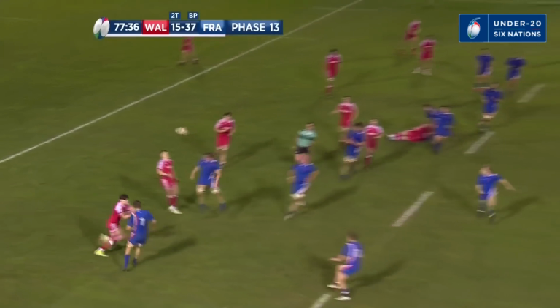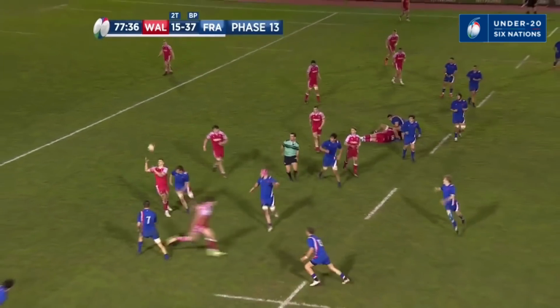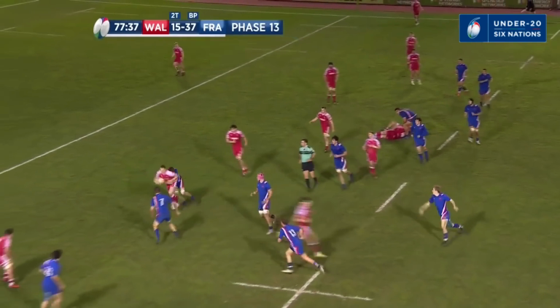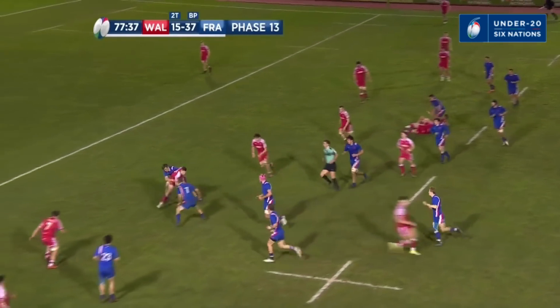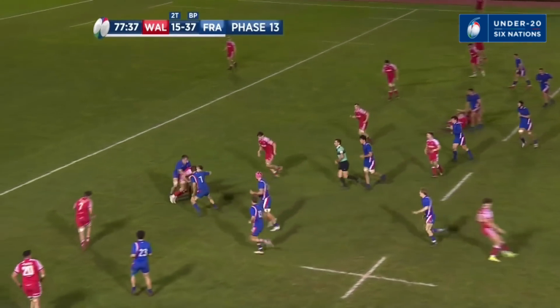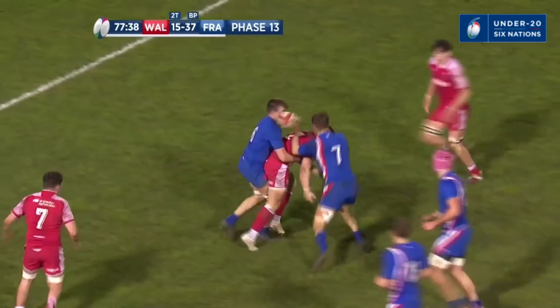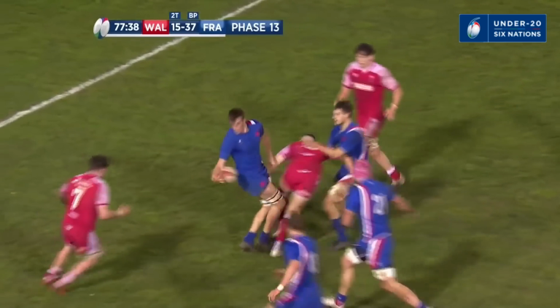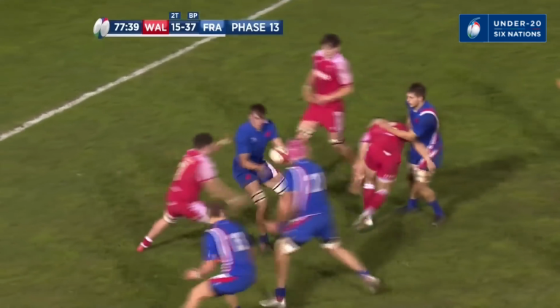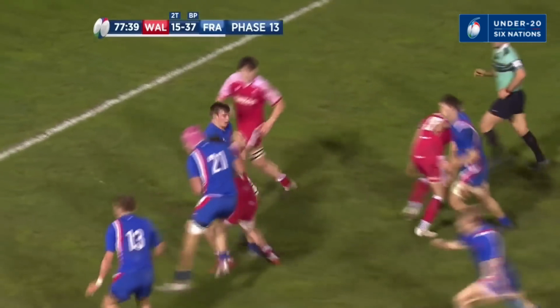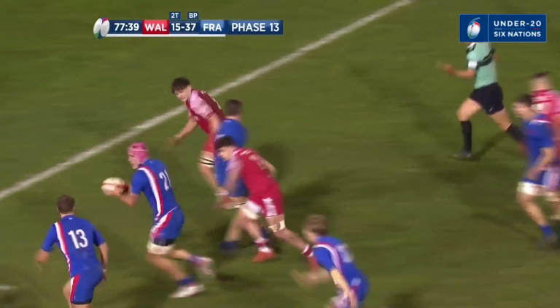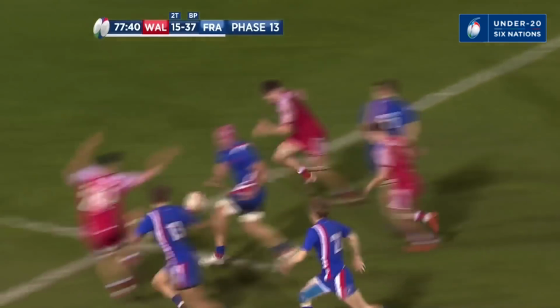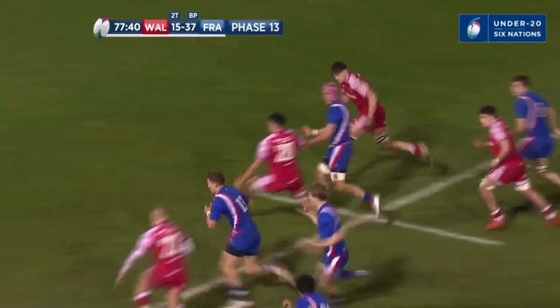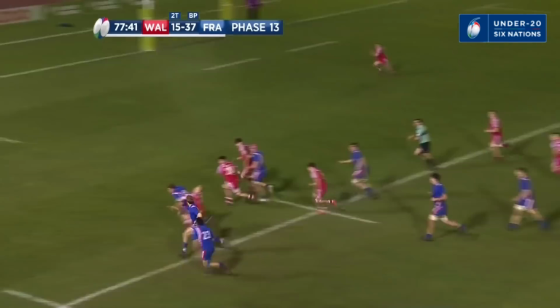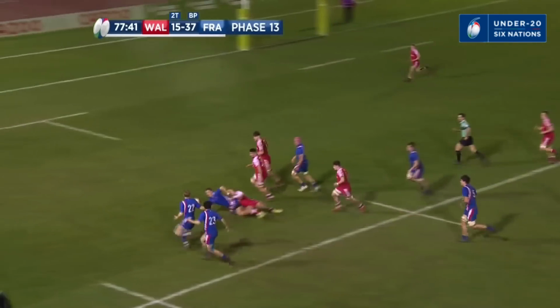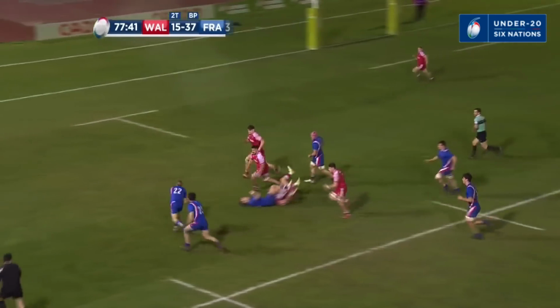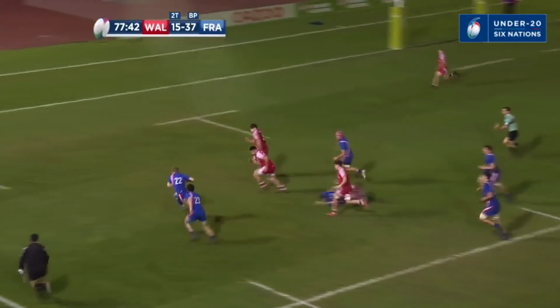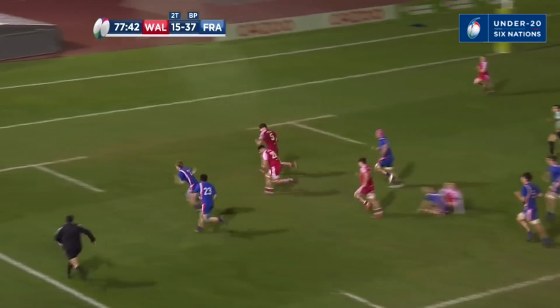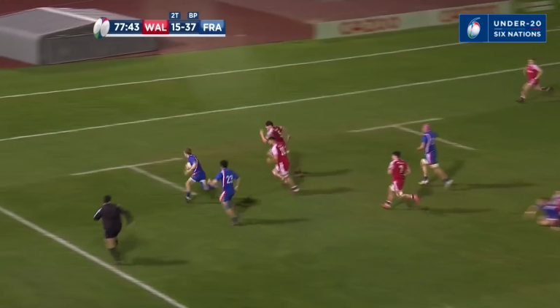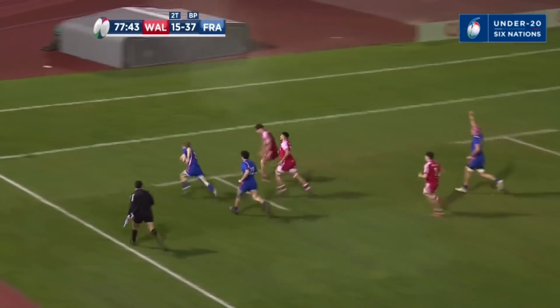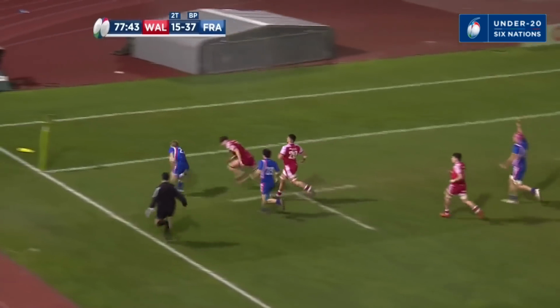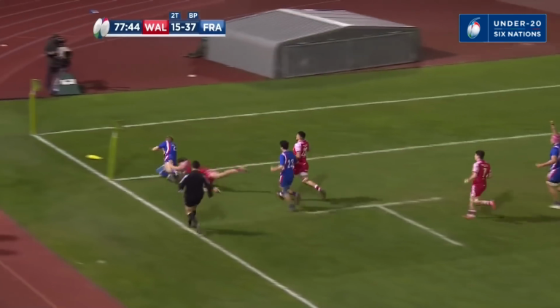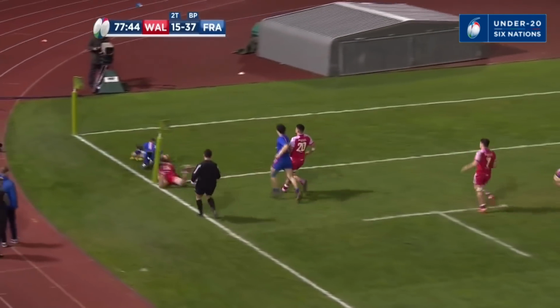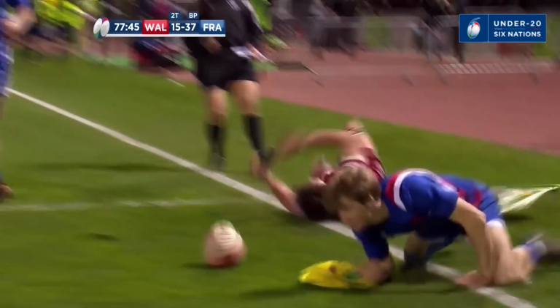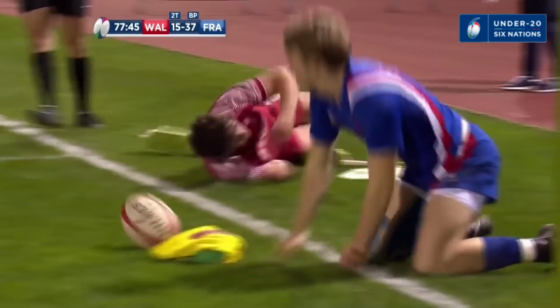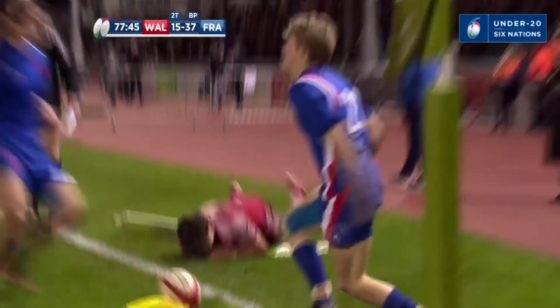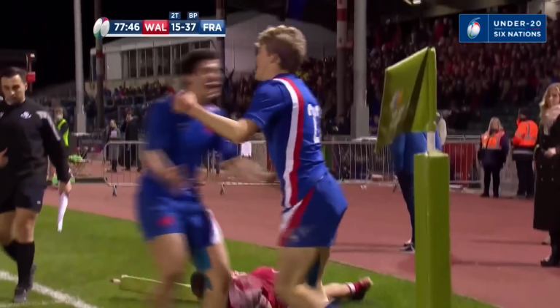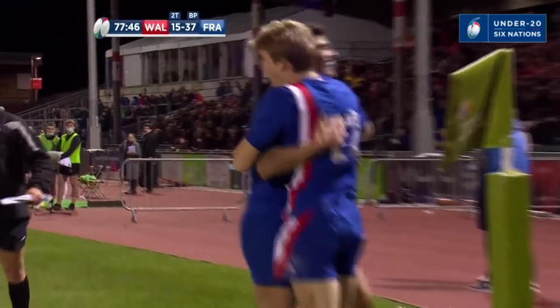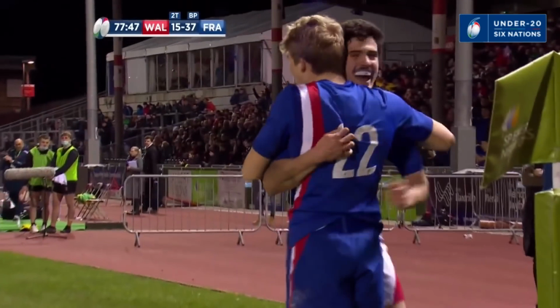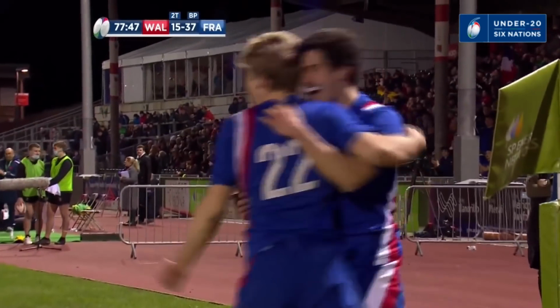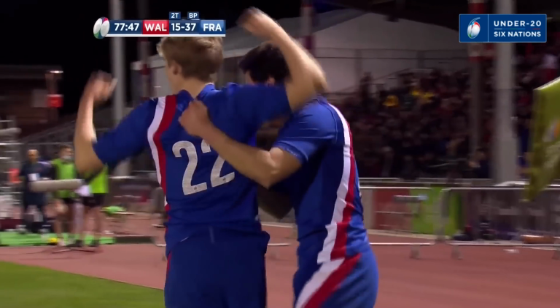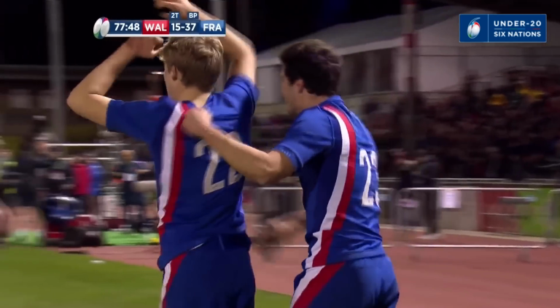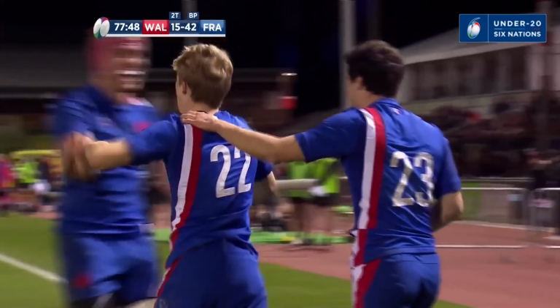Hawkins charged down, stolen — and it could be on here for France. Beautiful offload, beautiful finish — Tyrell with a touchdown.